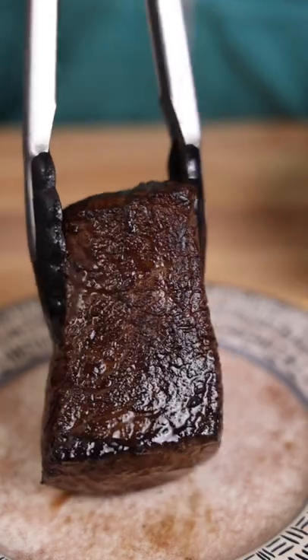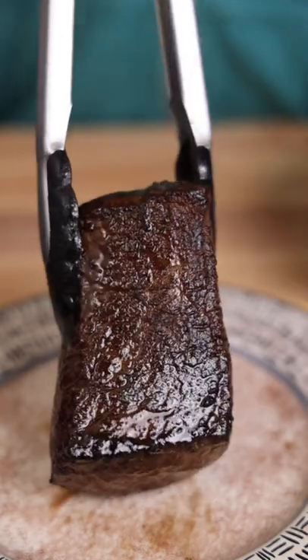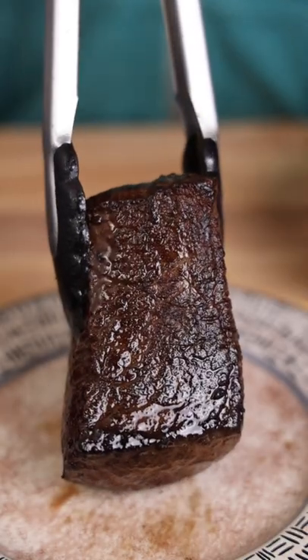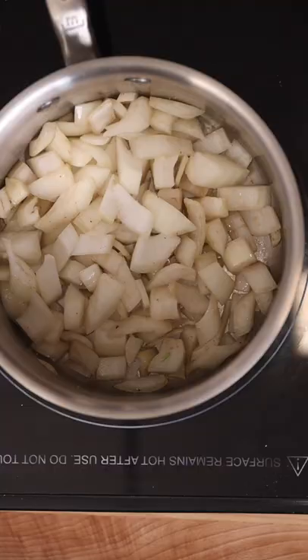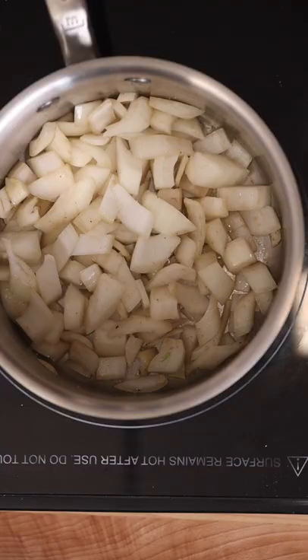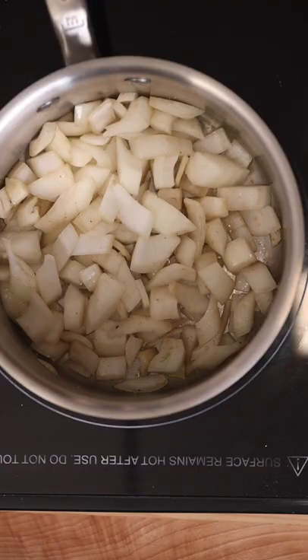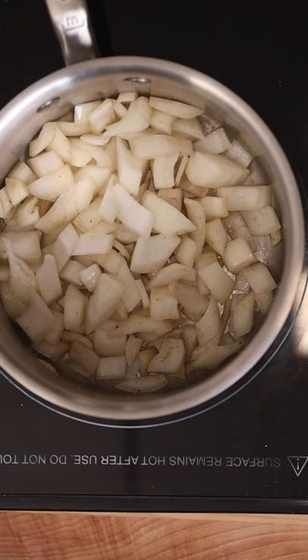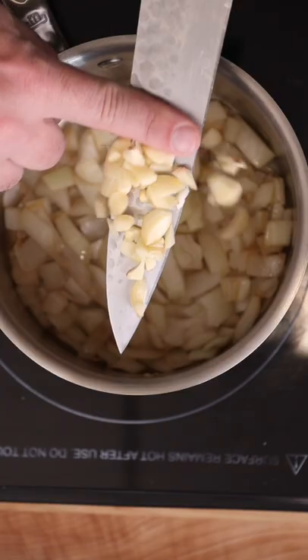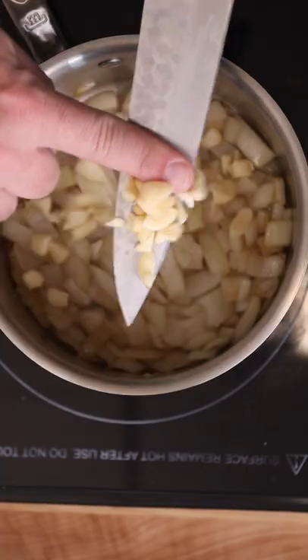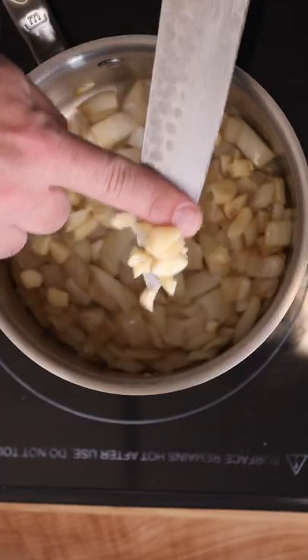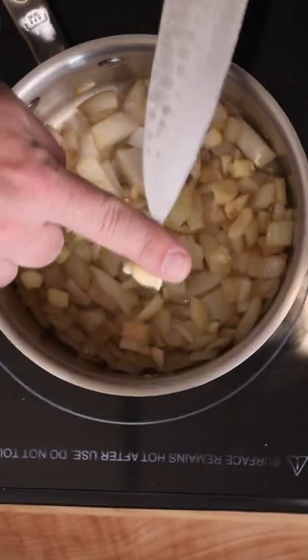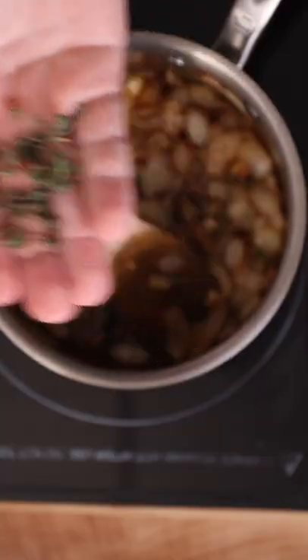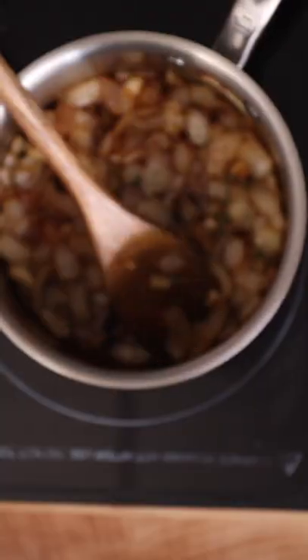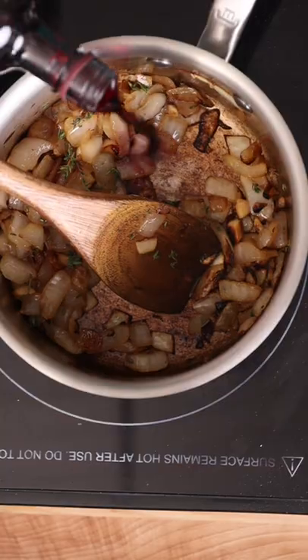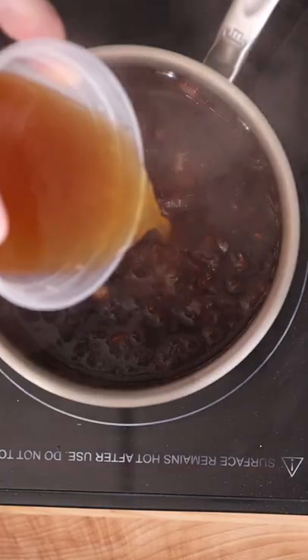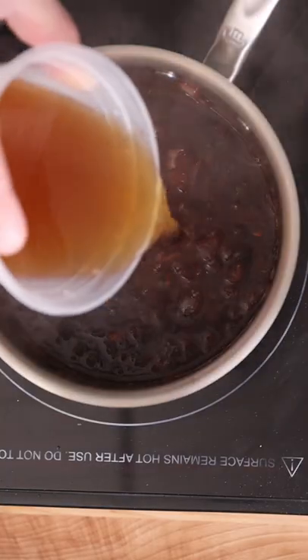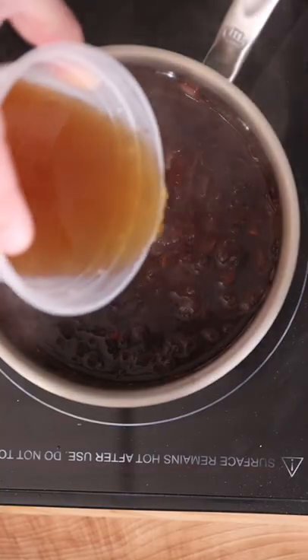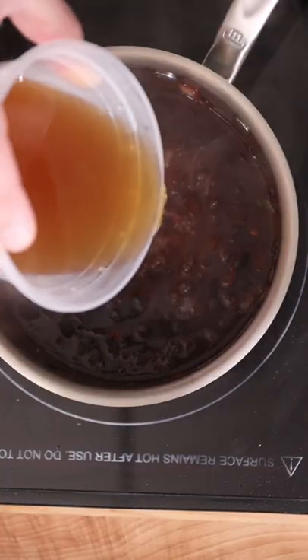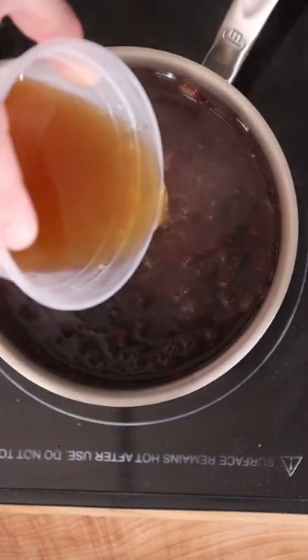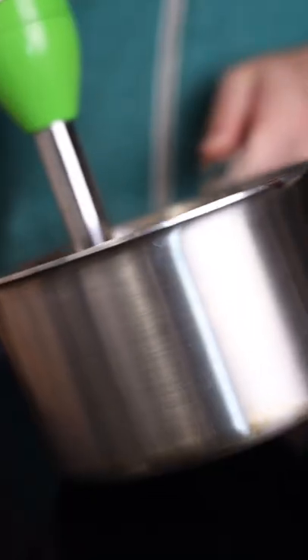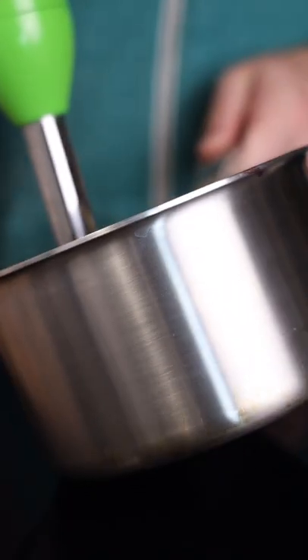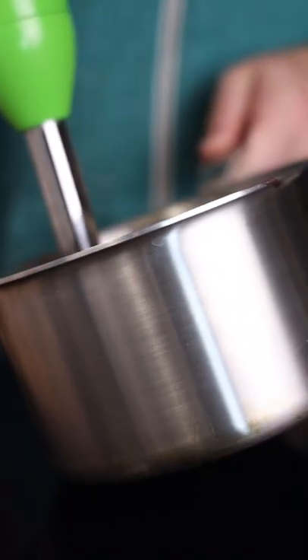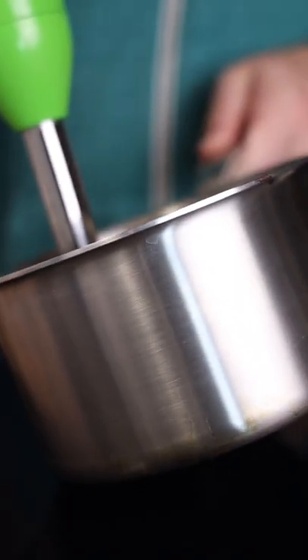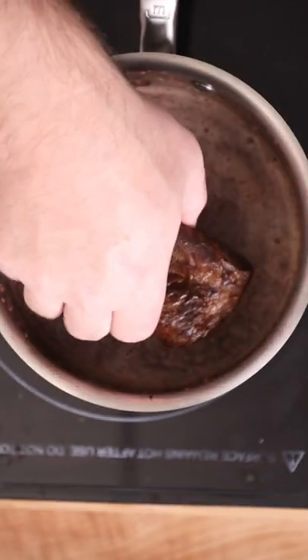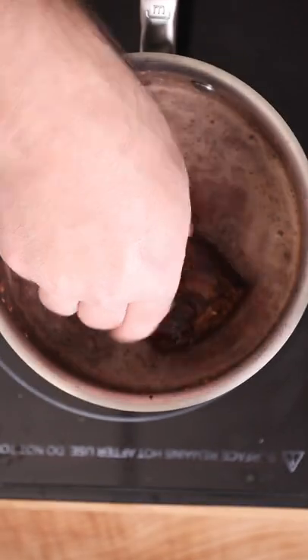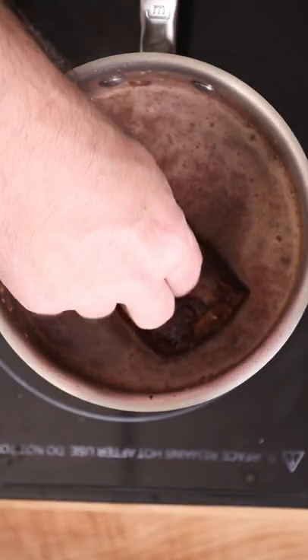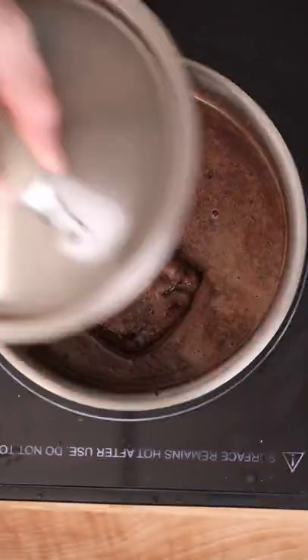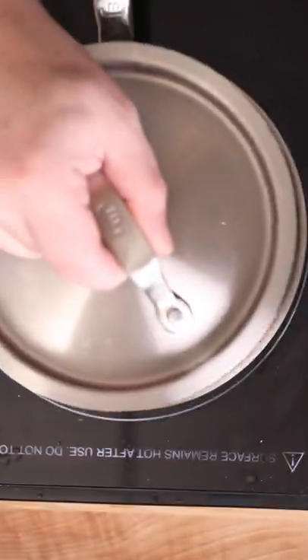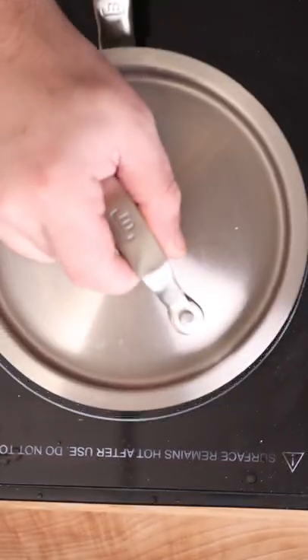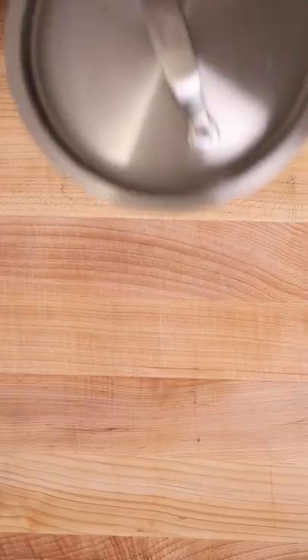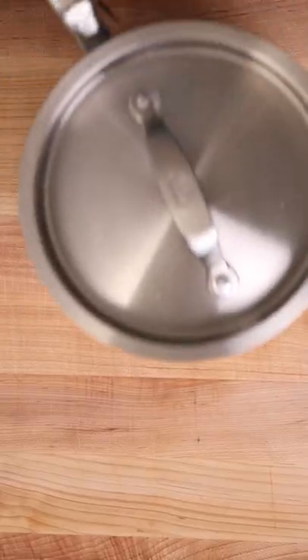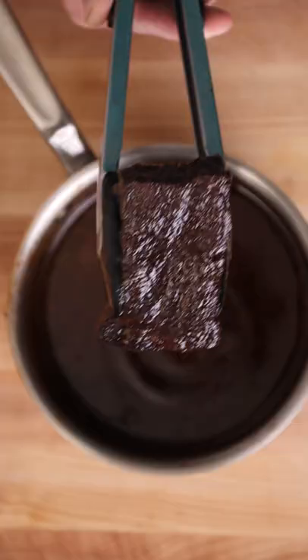Then they just need a sauce to hang out in. So I'm going to cook down some onions, garlic, thyme, red wine, and beef stock. I personally like to pre-blend my sauce. Then I just throw in the meat and toss that in the oven for about four hours.